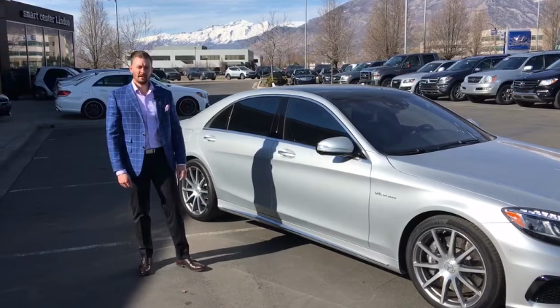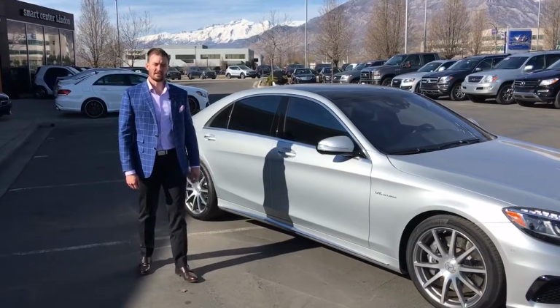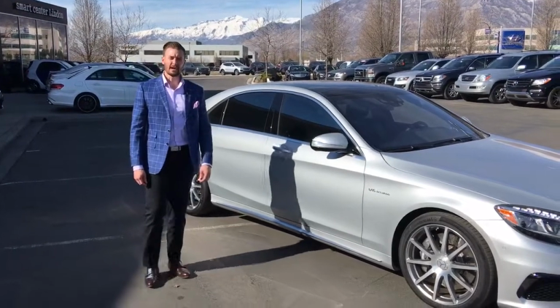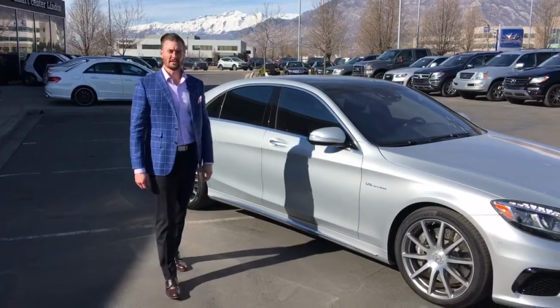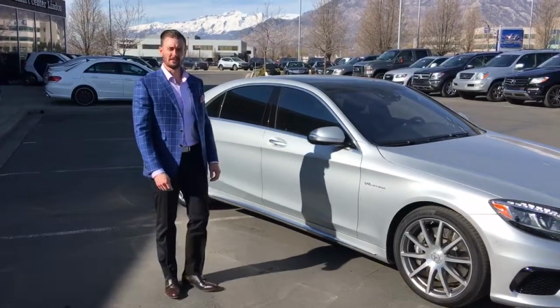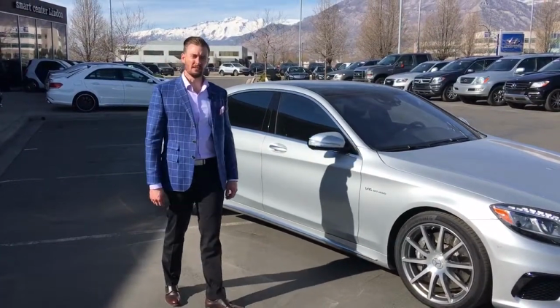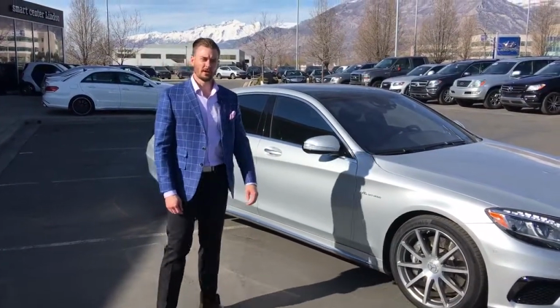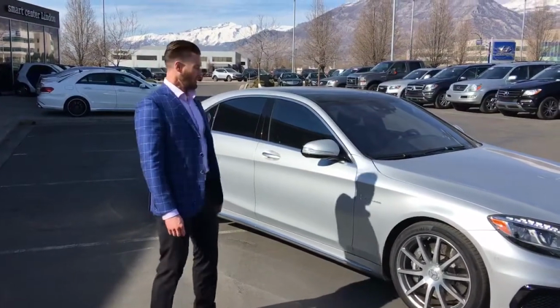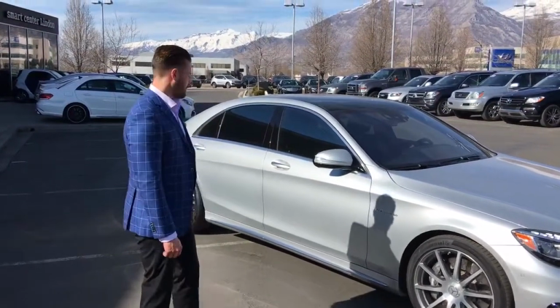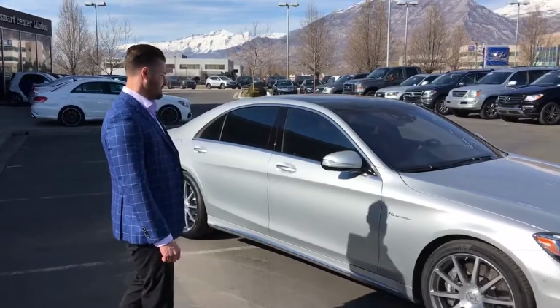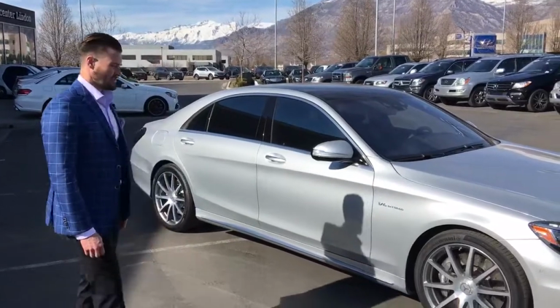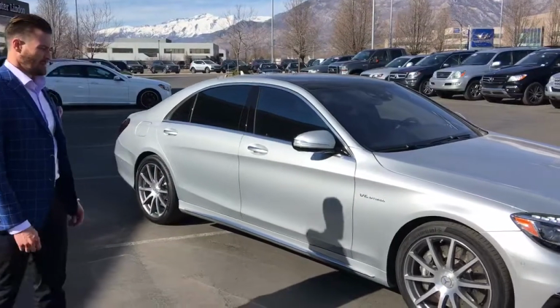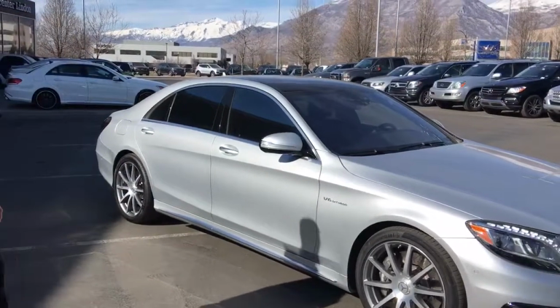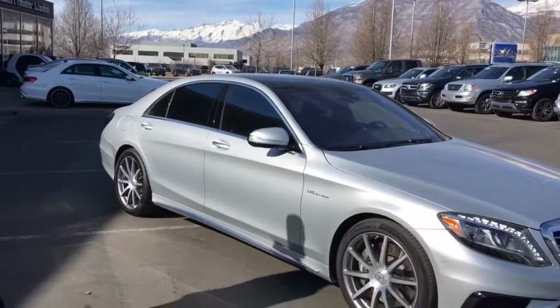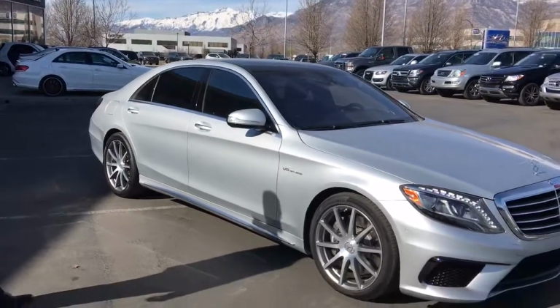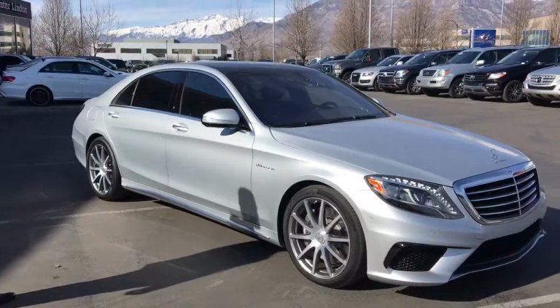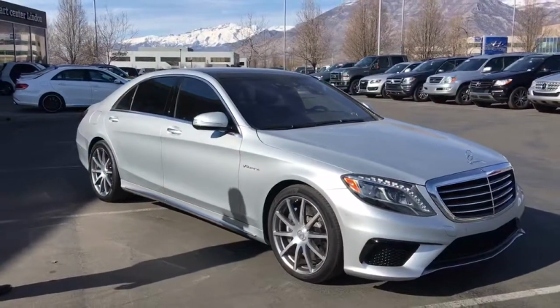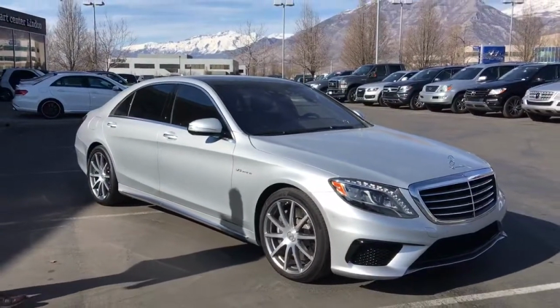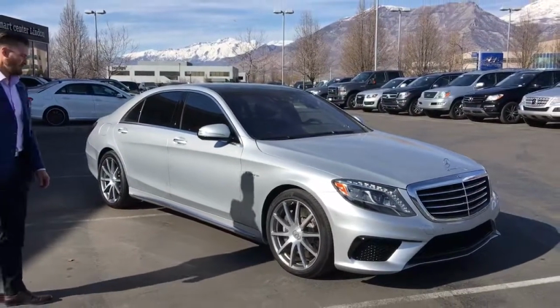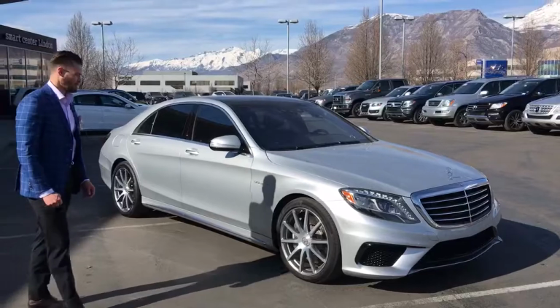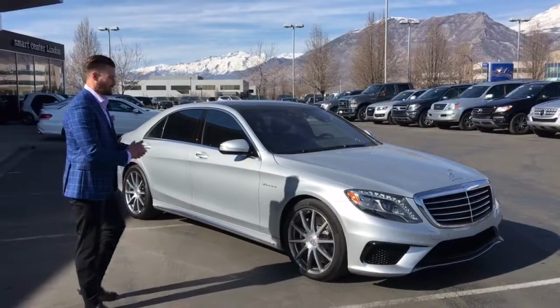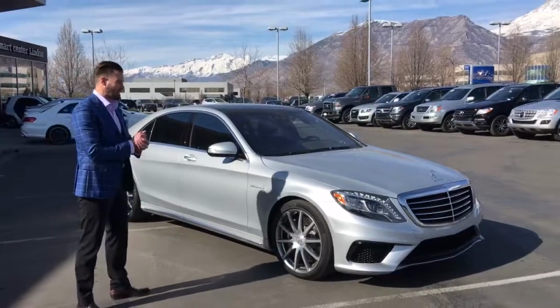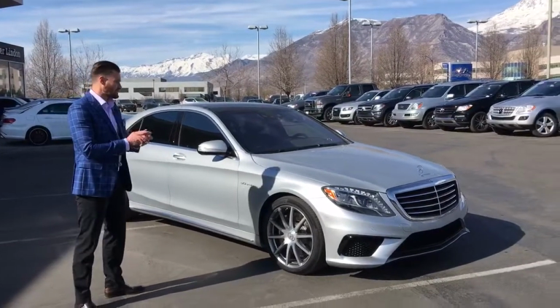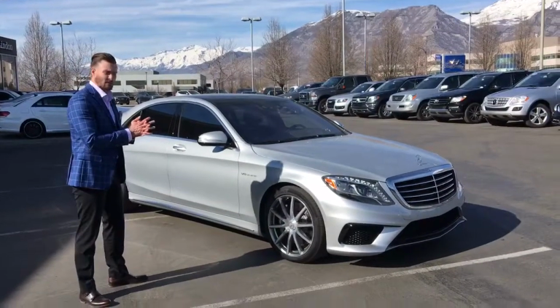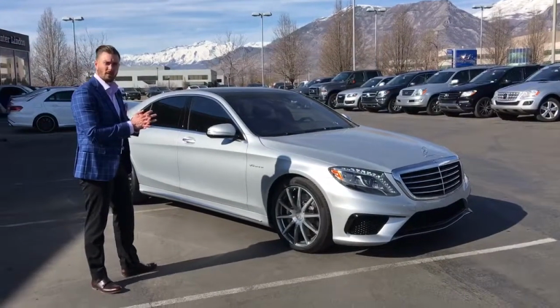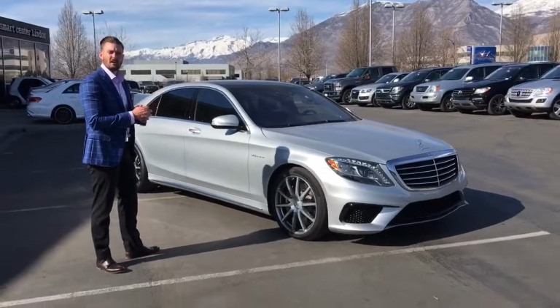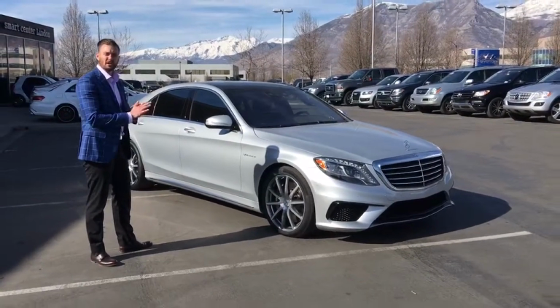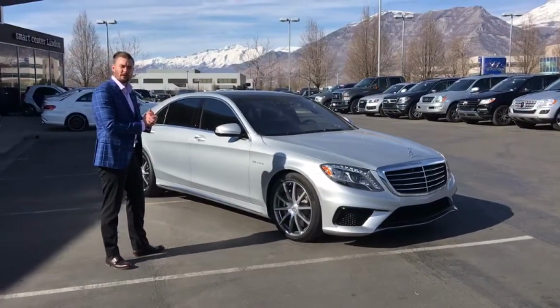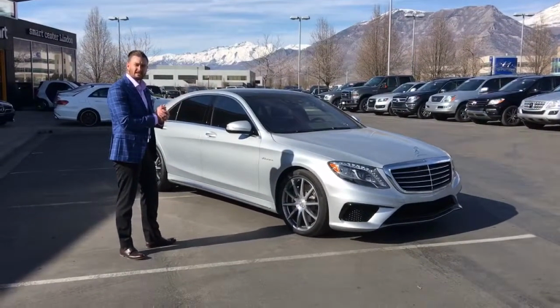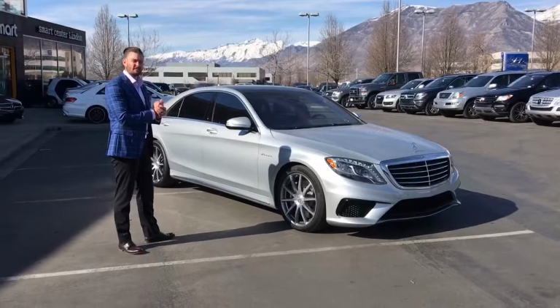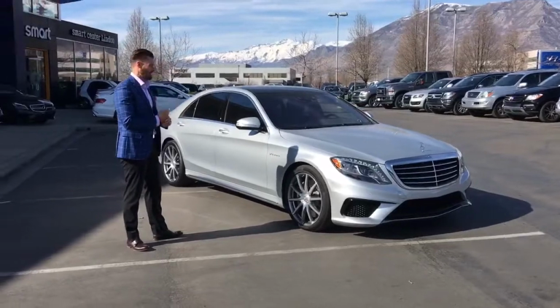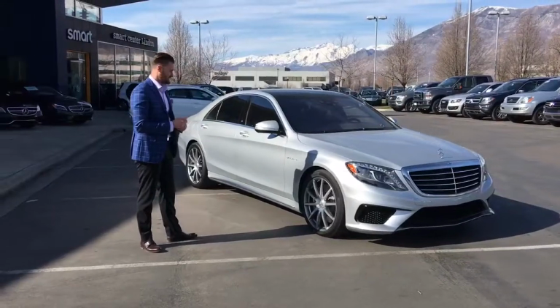Hey guys, Jesse the A&G Guy over here at Mercedes-Benz of Linden with Steve Ward. Wanted to bring a pretty unique vehicle to you here today. This is one of our very good clients' vehicles. We've got it down here on consignment trying to sell it for them — a unique program that you could ask Steve and I about in and of itself.